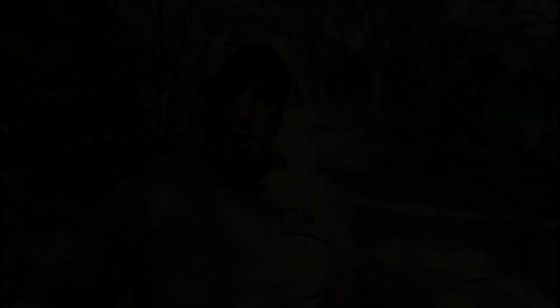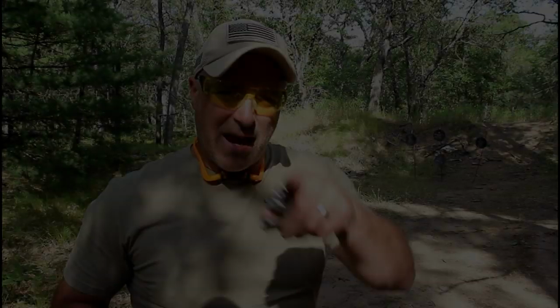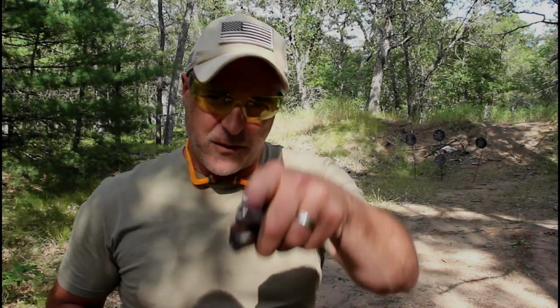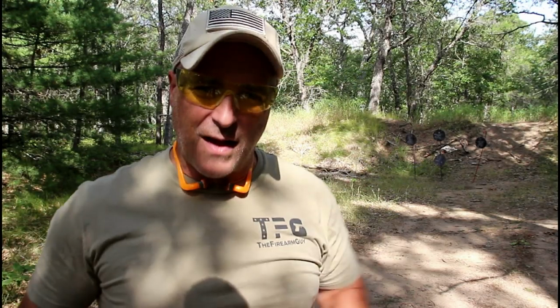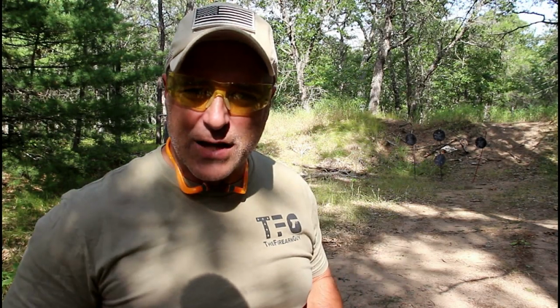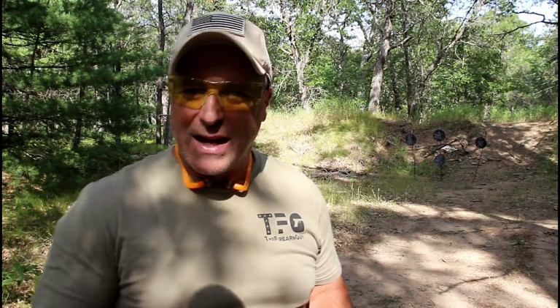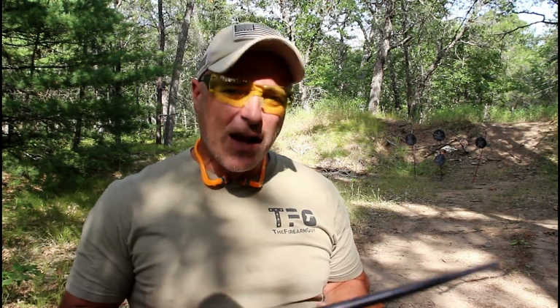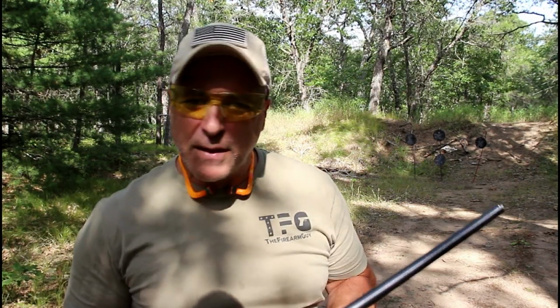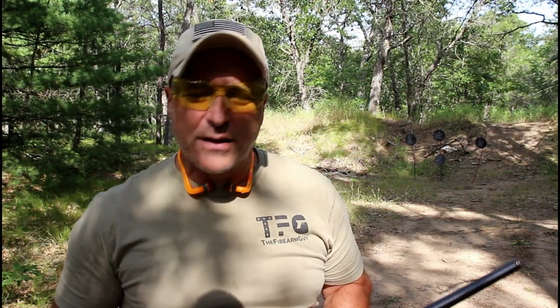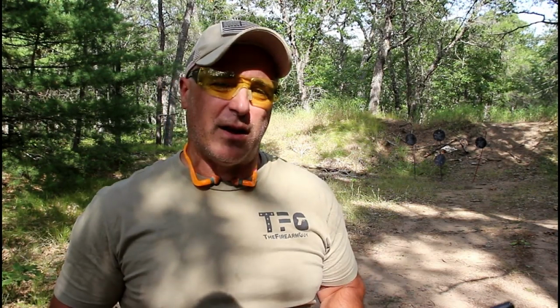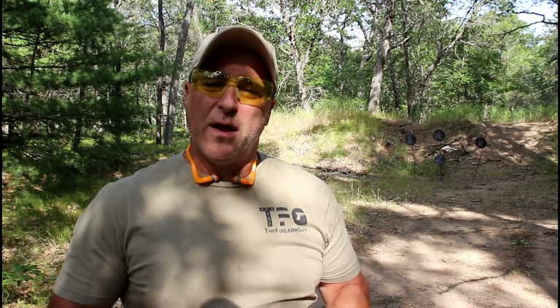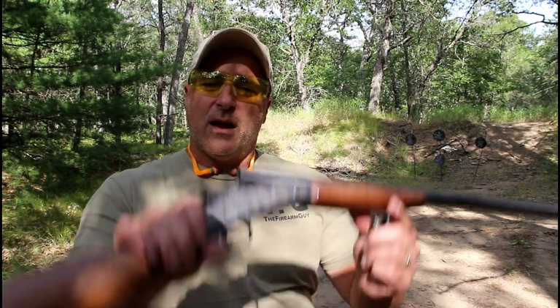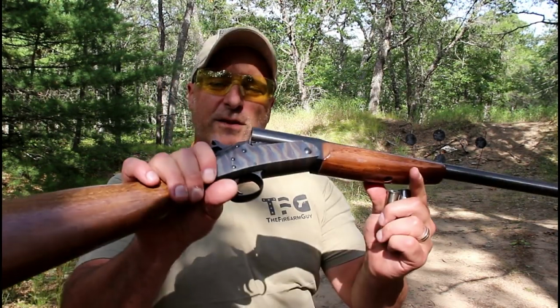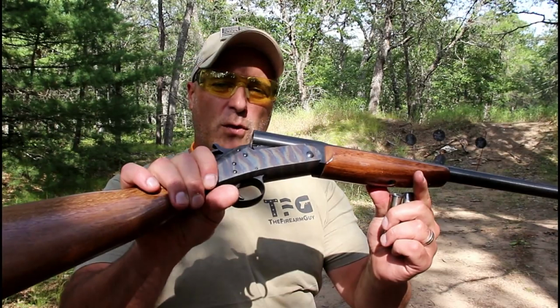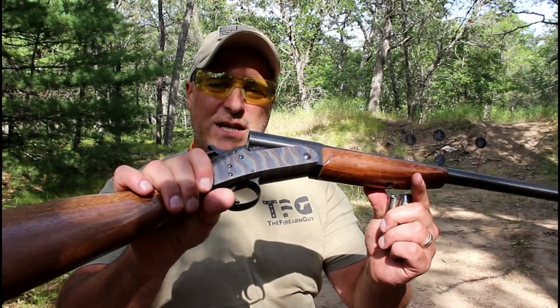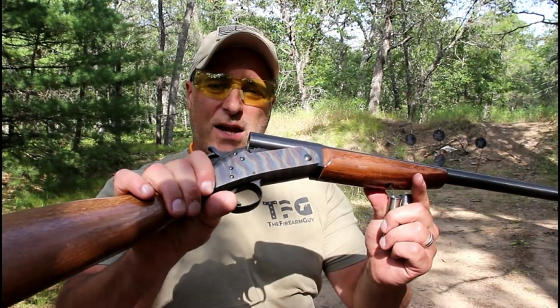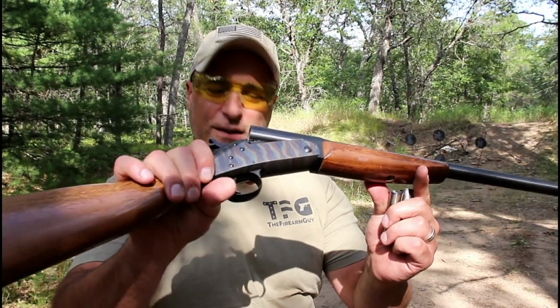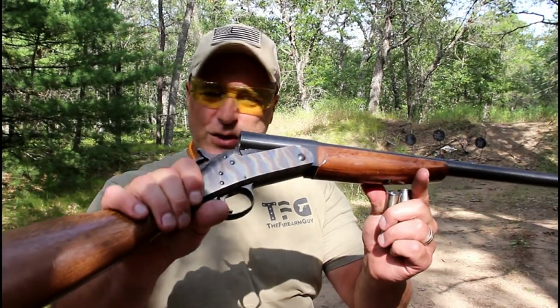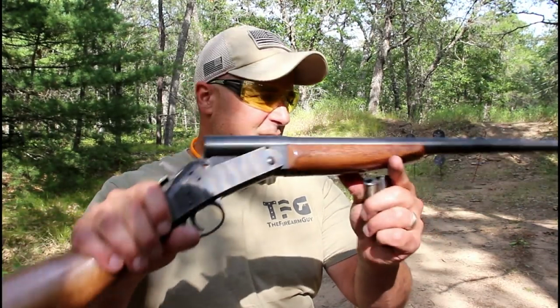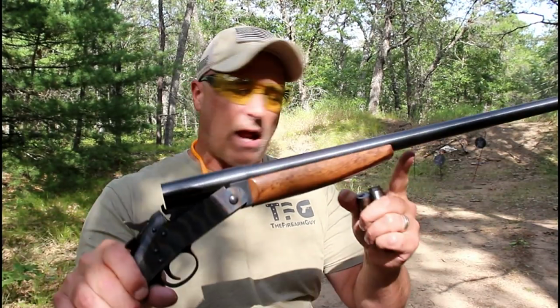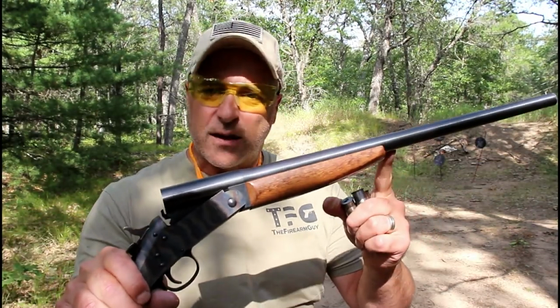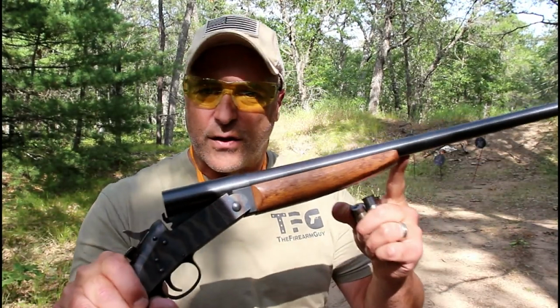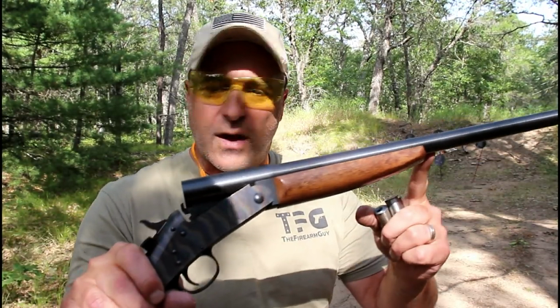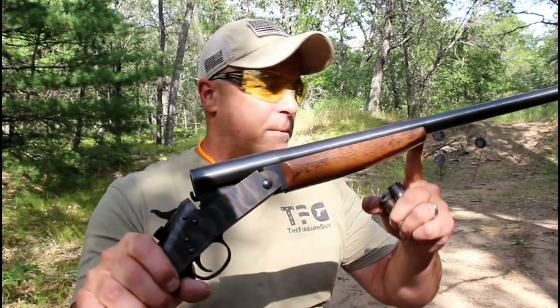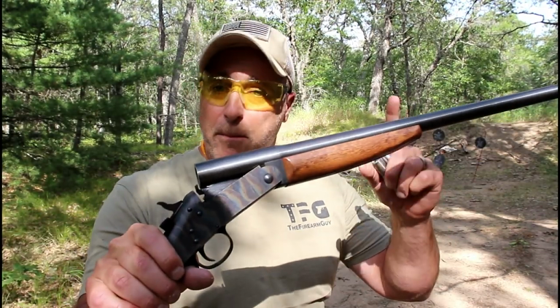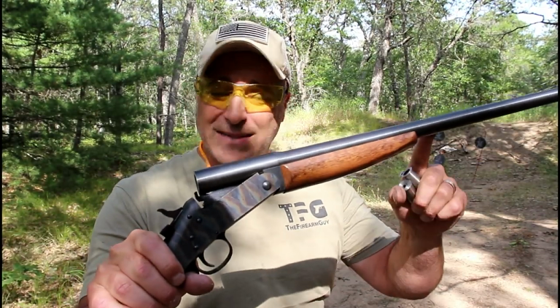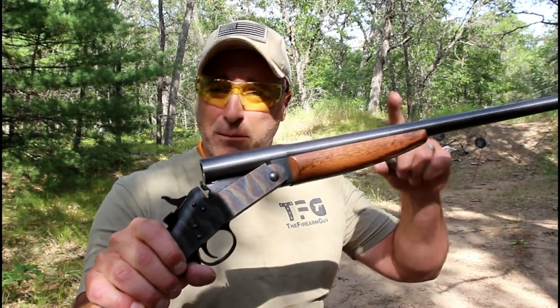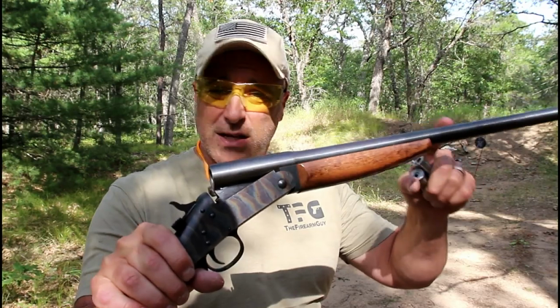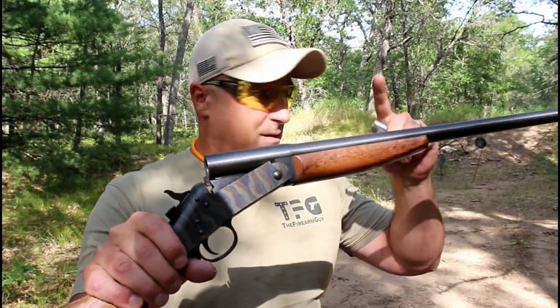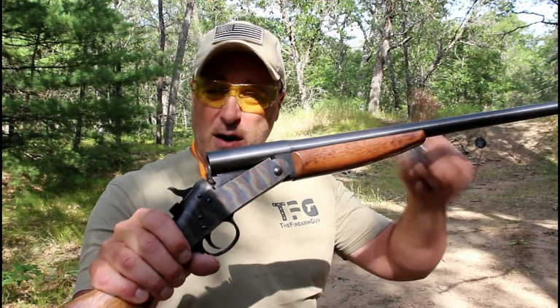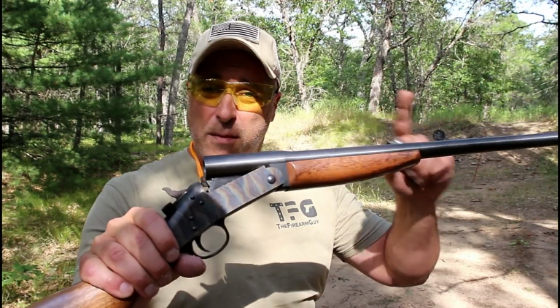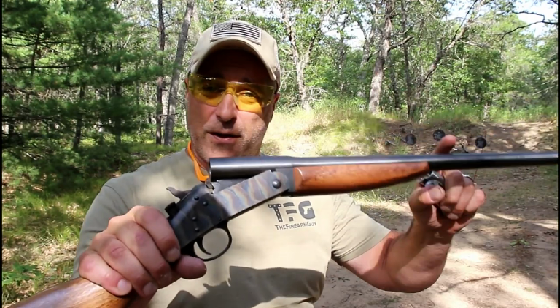Hey there friends, thanks for checking in. I've got something a little different today. This is my 20 gauge shotgun — it's a single shot shotgun. I often consider this the best budget firearm out there.